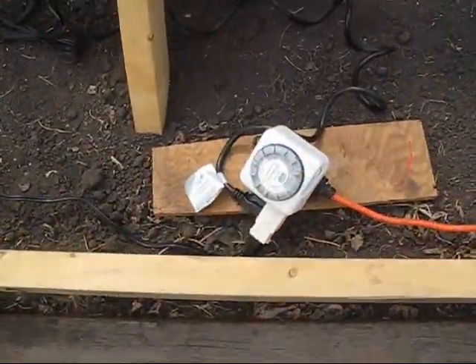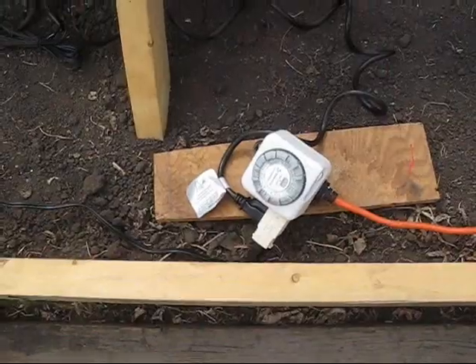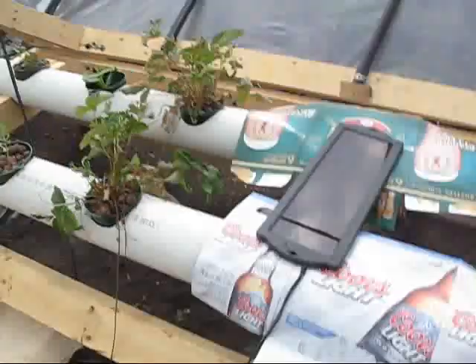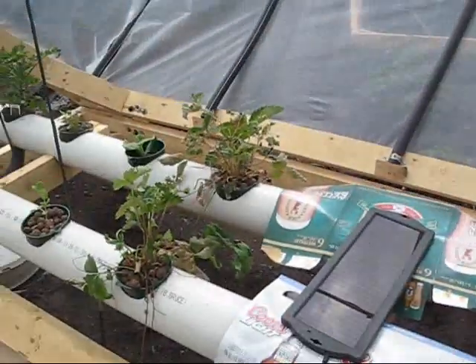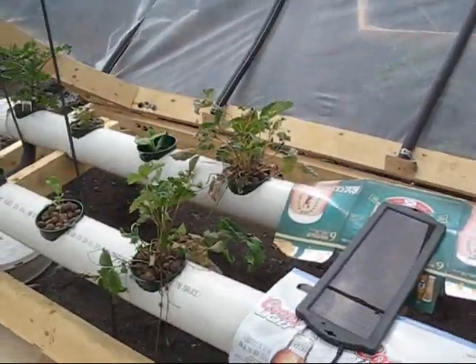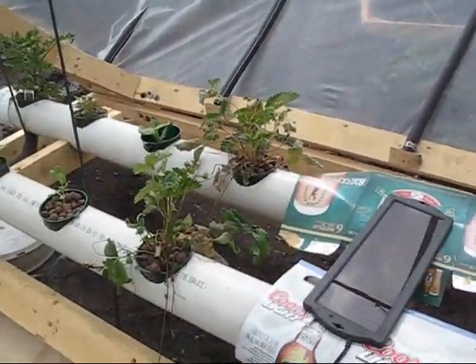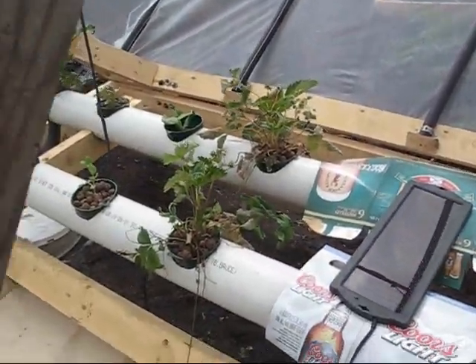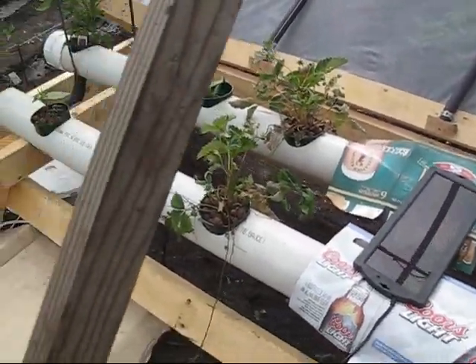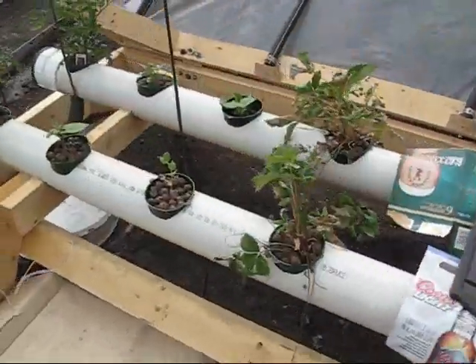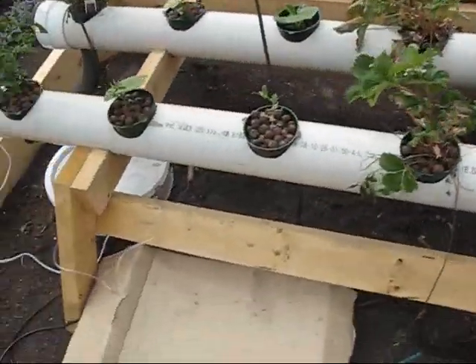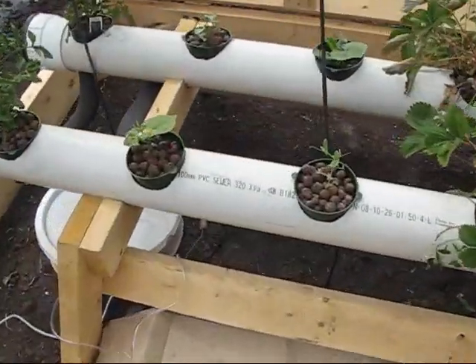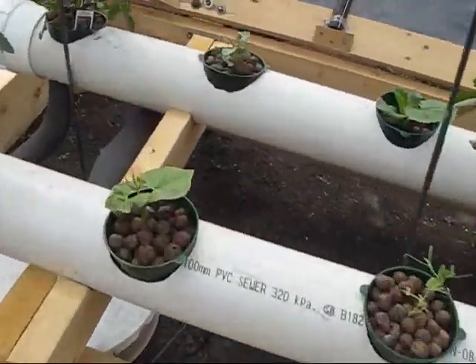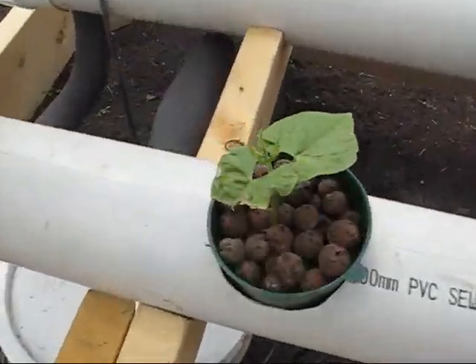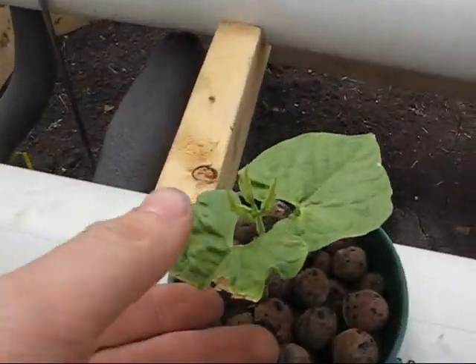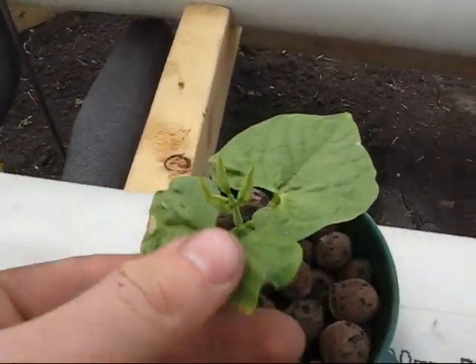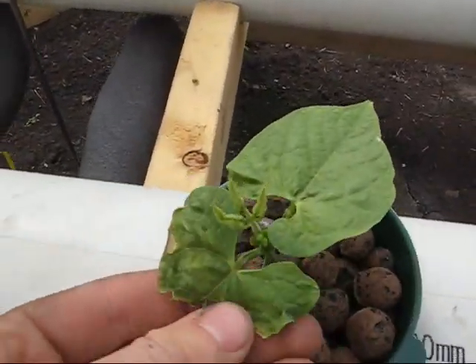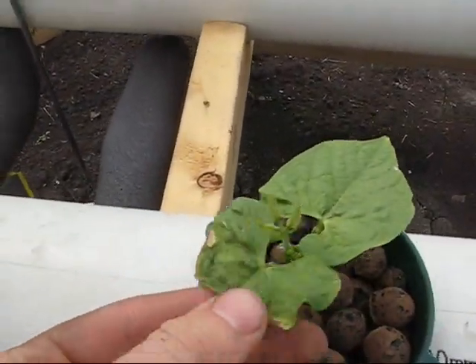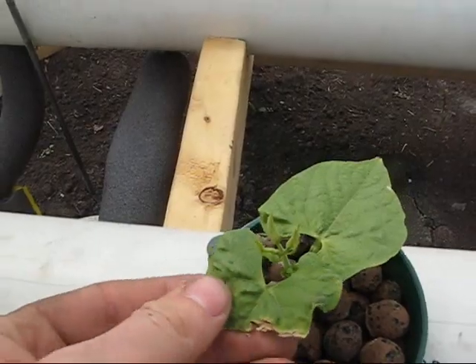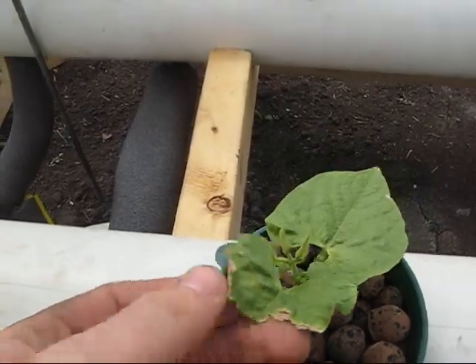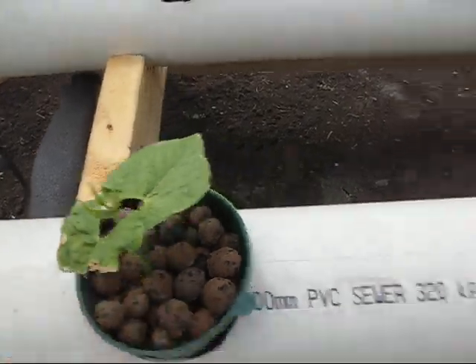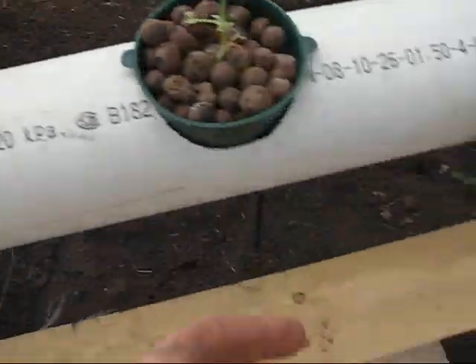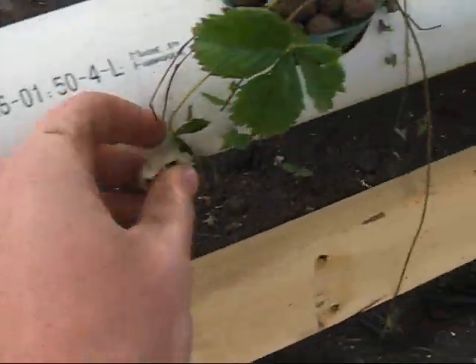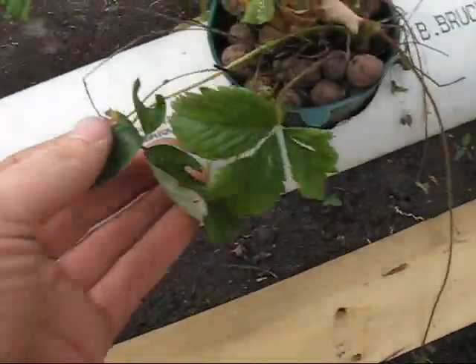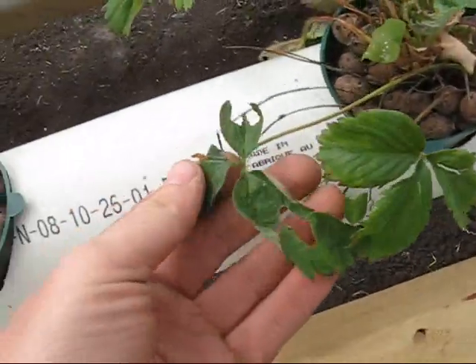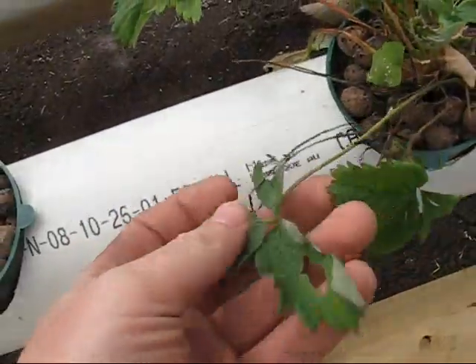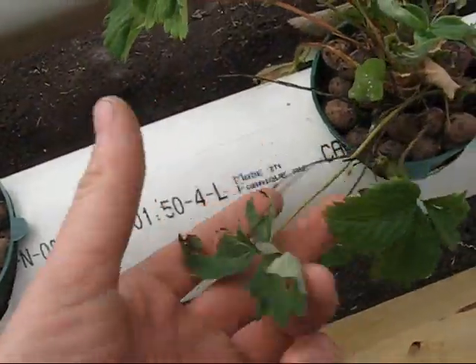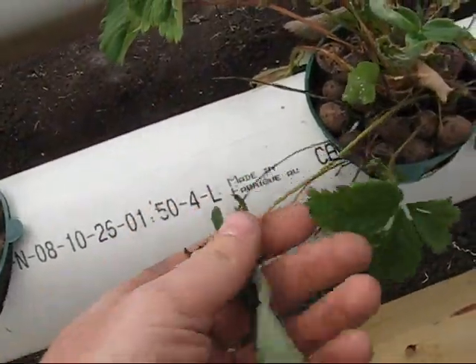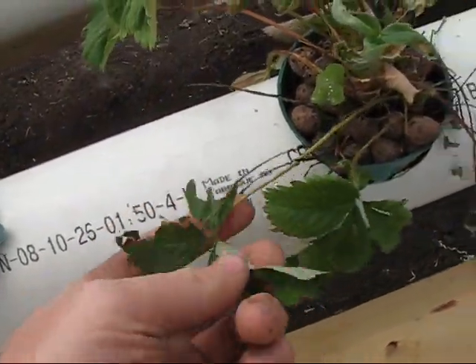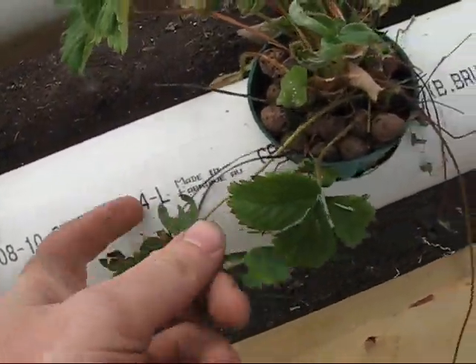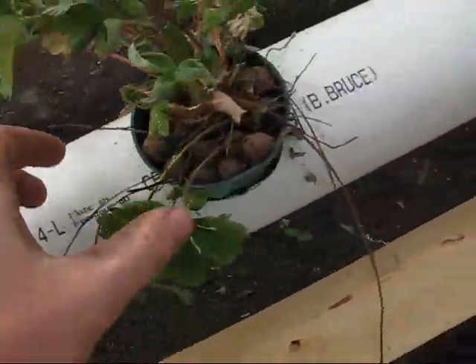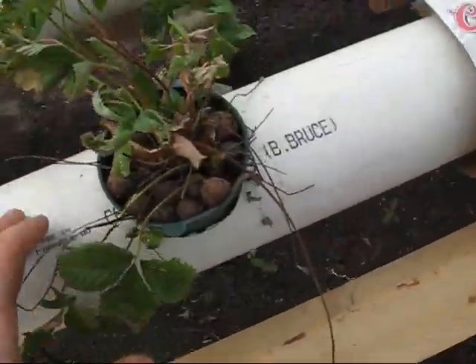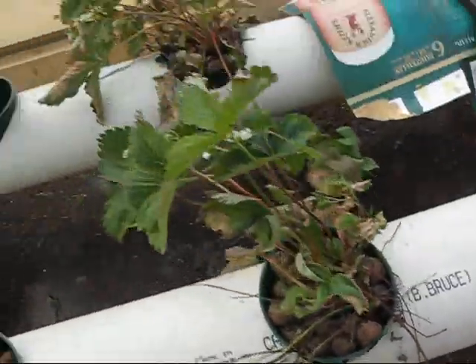It's just off a normal timer. I'm going to be upgrading the timer too with a 12-volt timer. If anybody can tell me what they think it is — I believe it's nutrient burn. They're just dry.